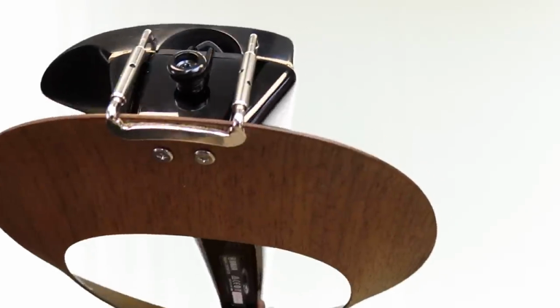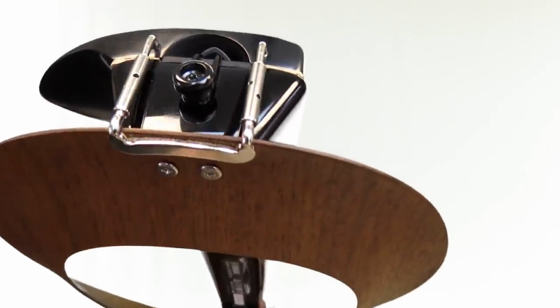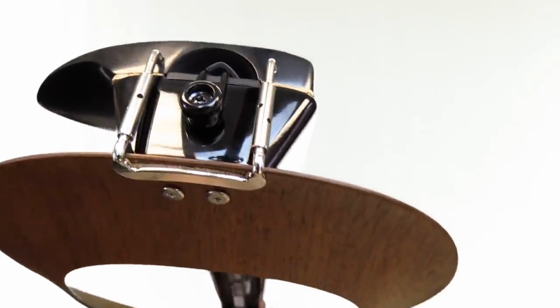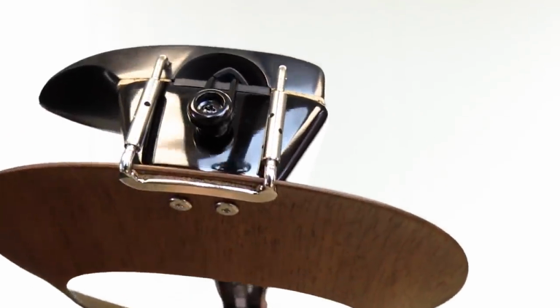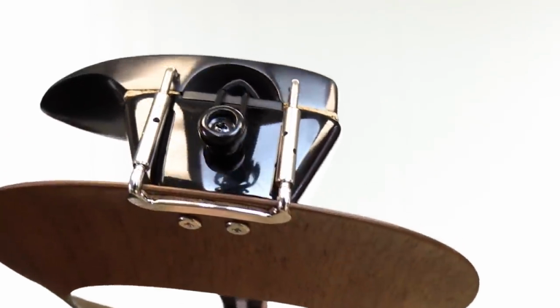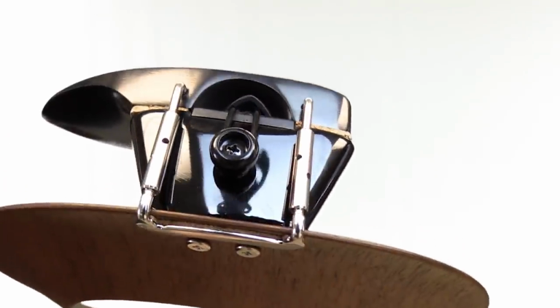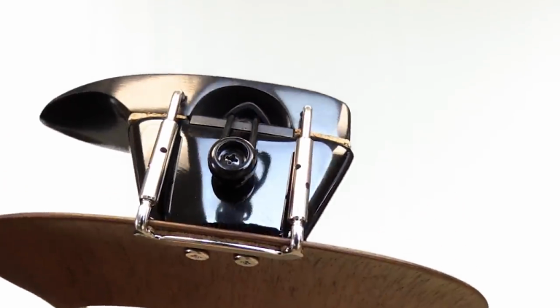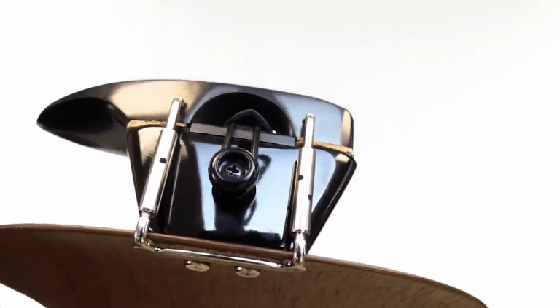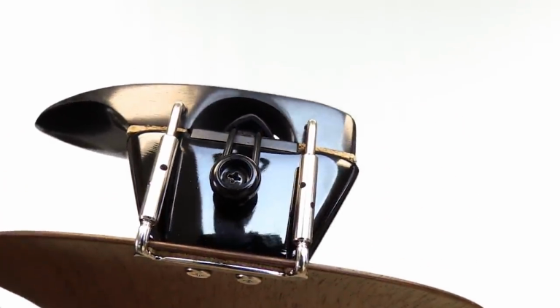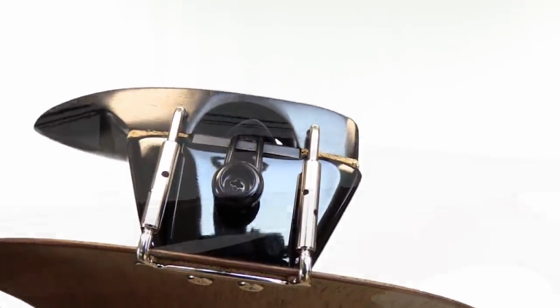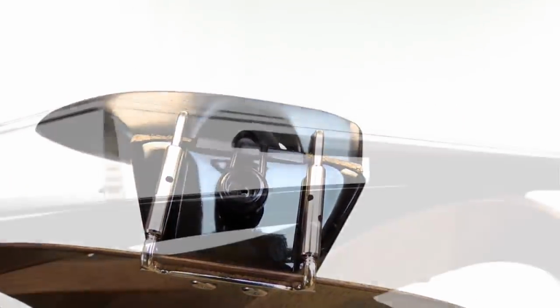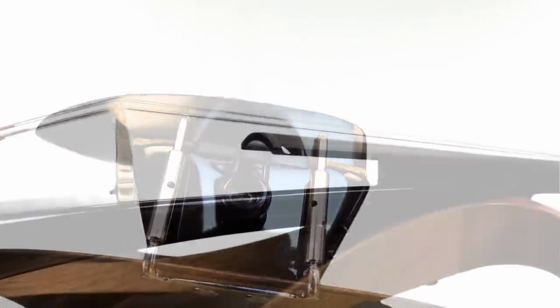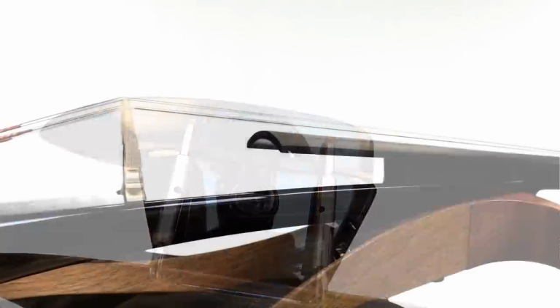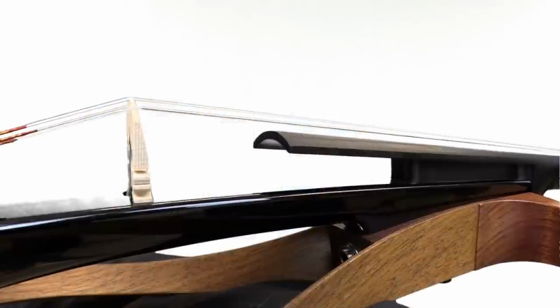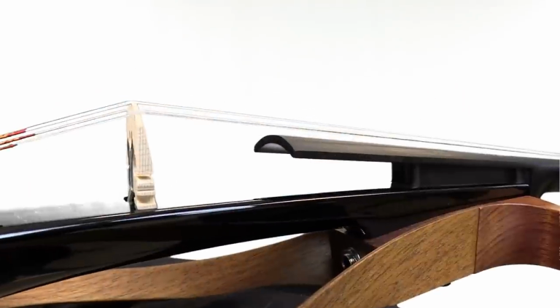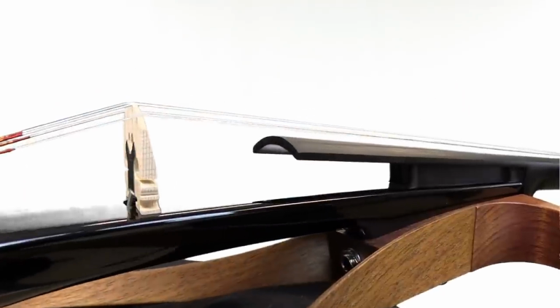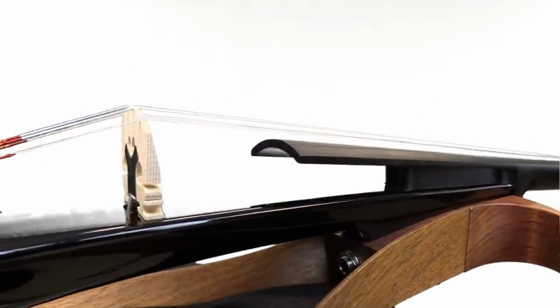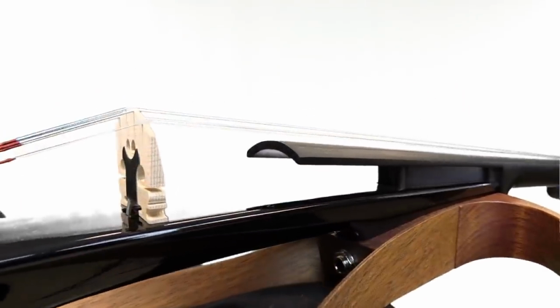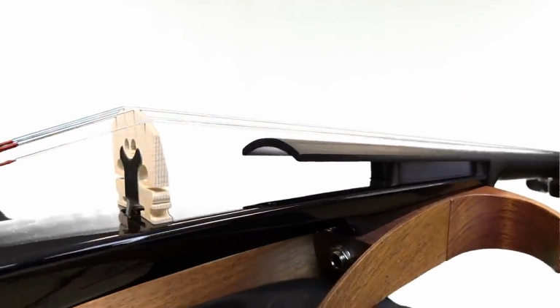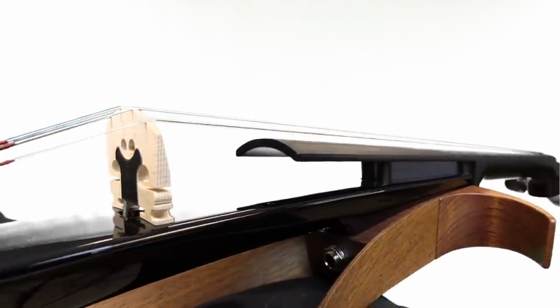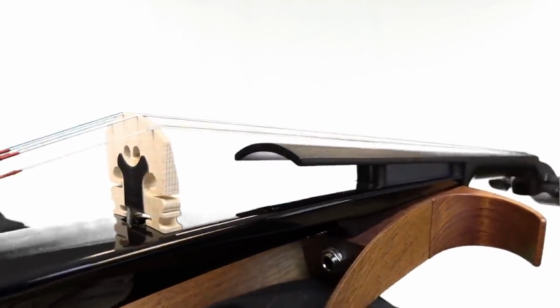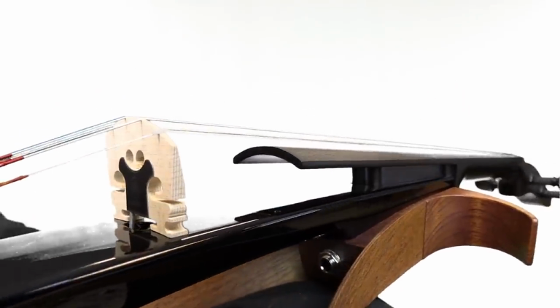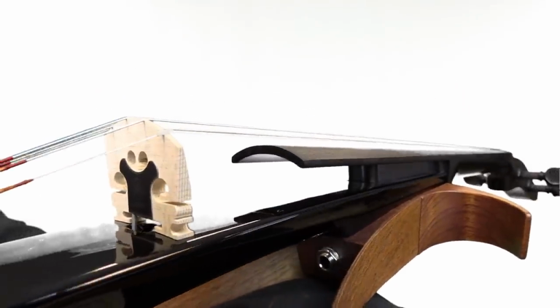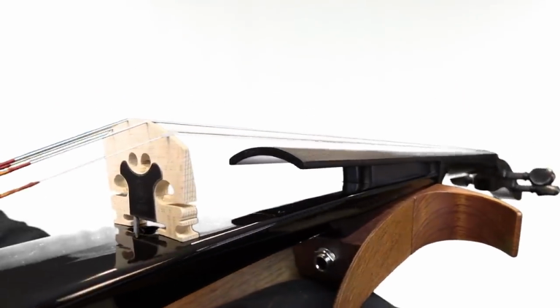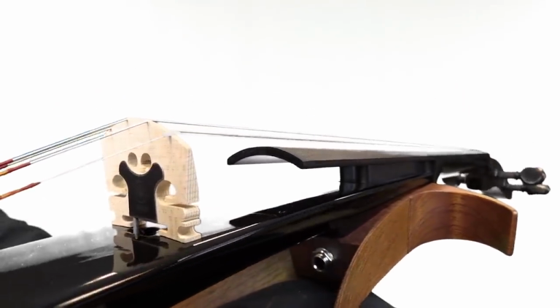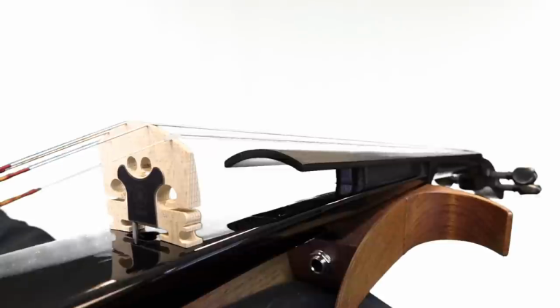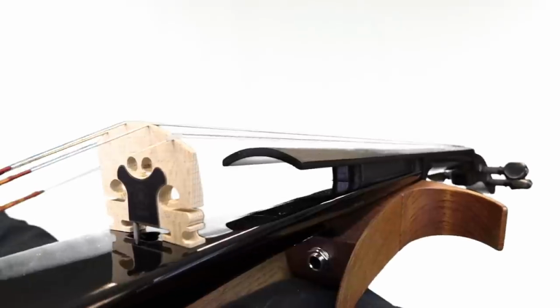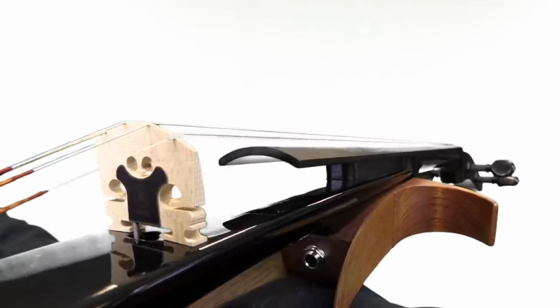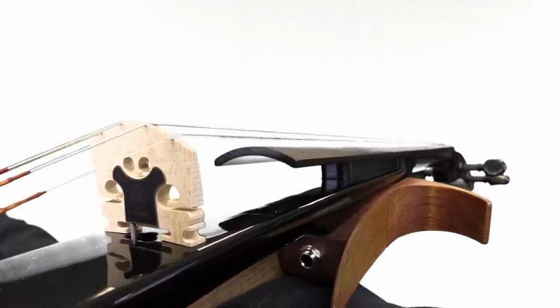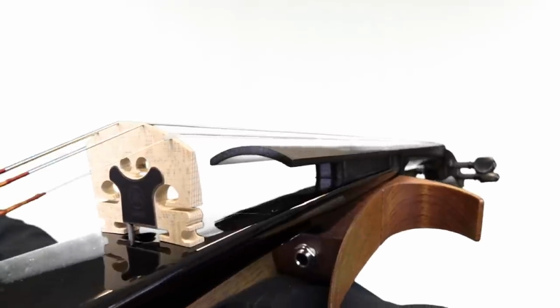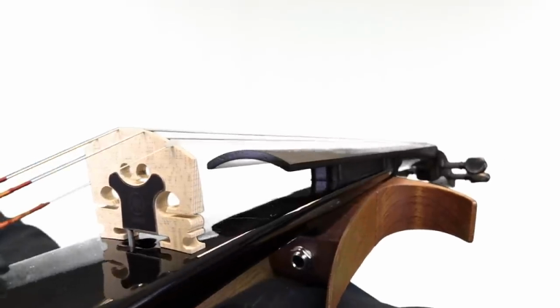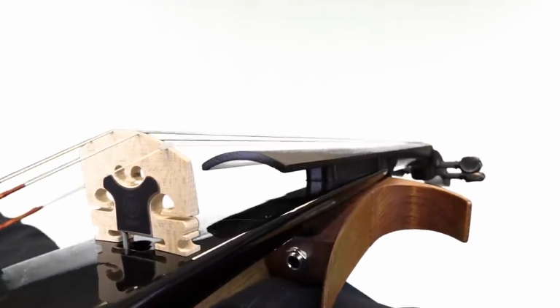The dual passive piezo pickup means you don't need a preamp. You can plug directly into an amp without a battery or any charging.